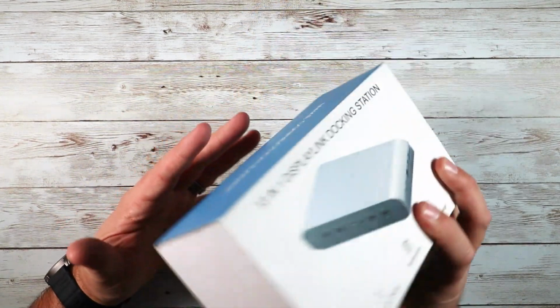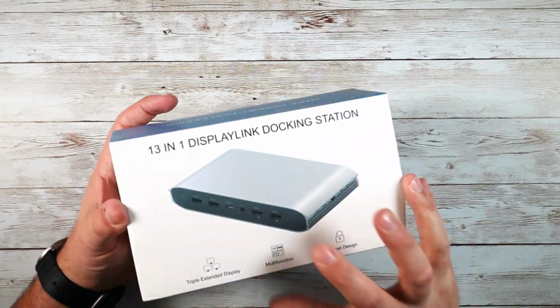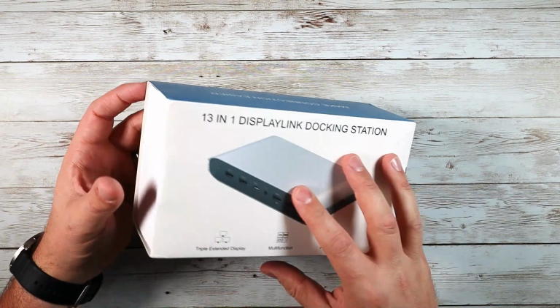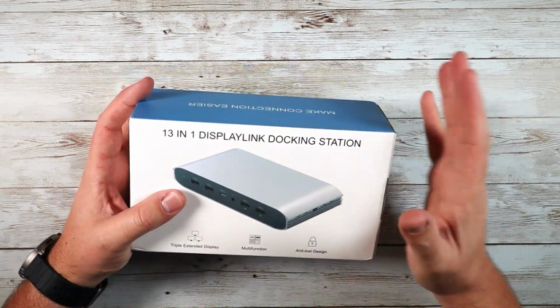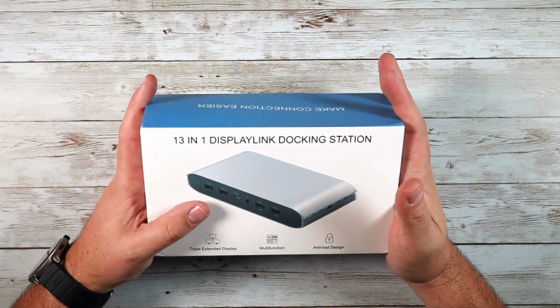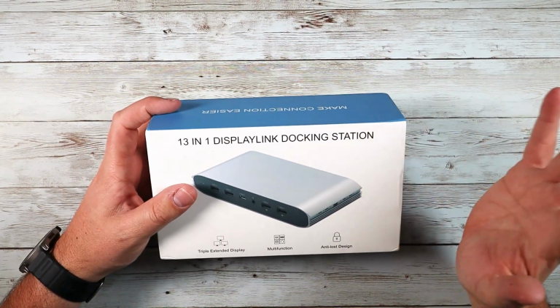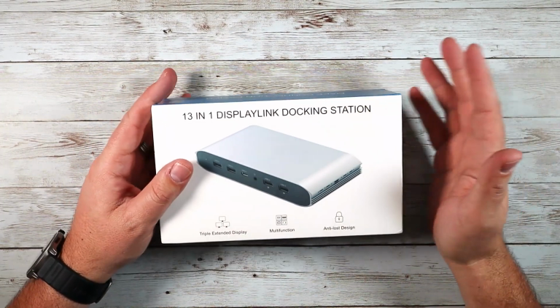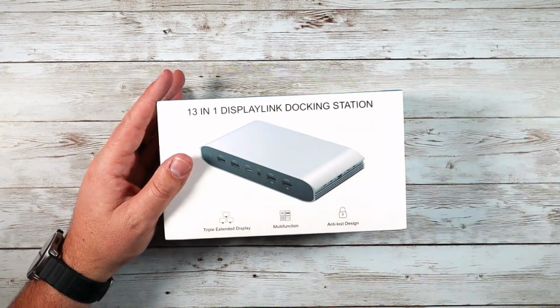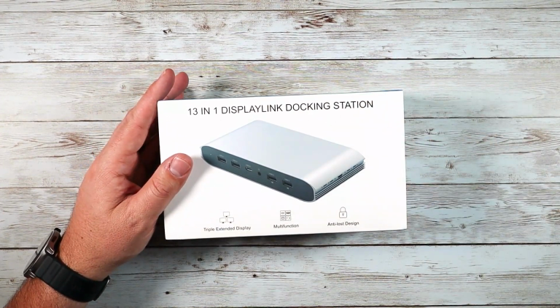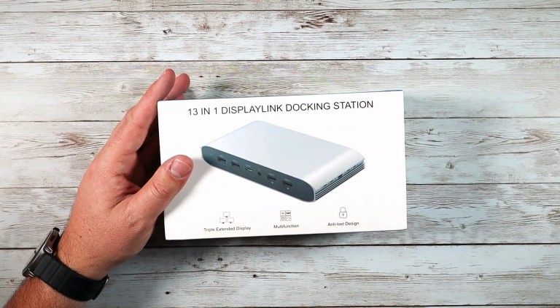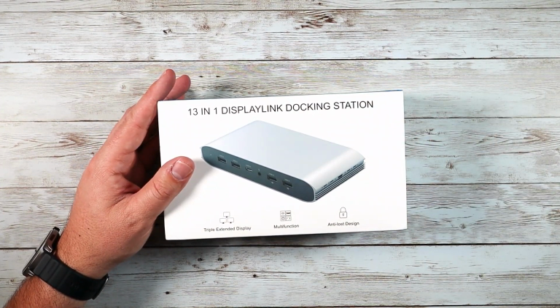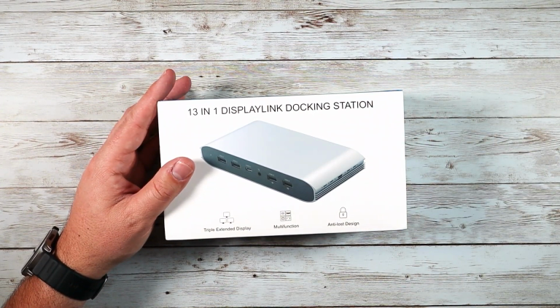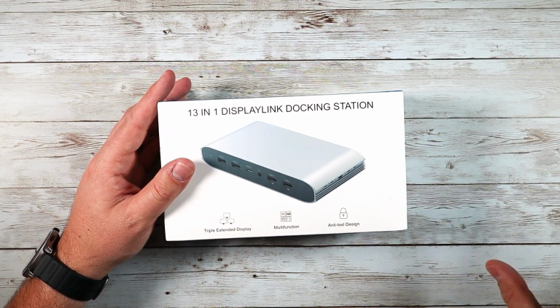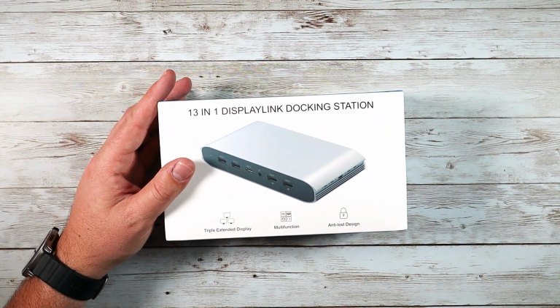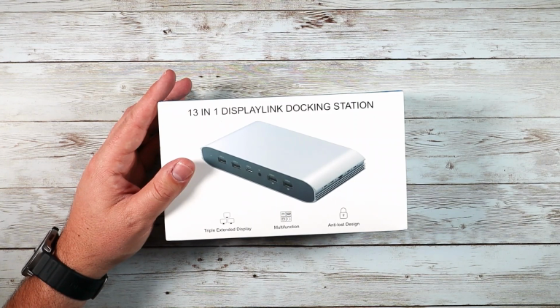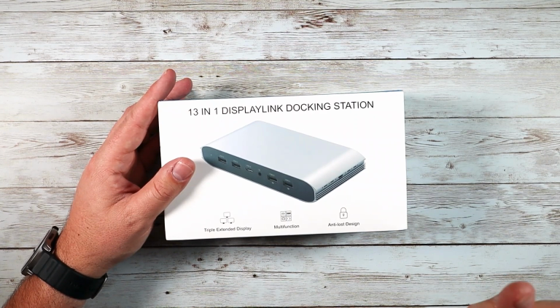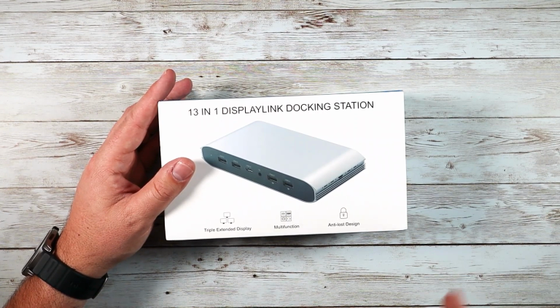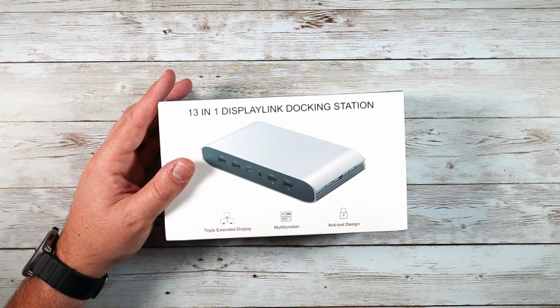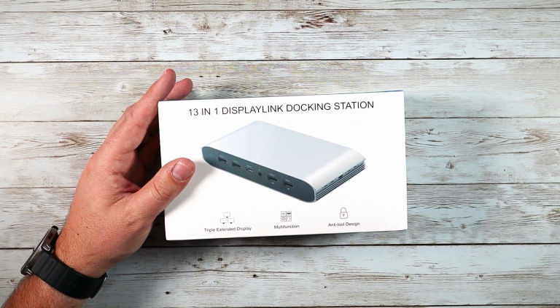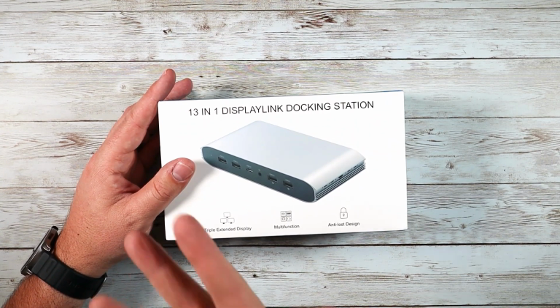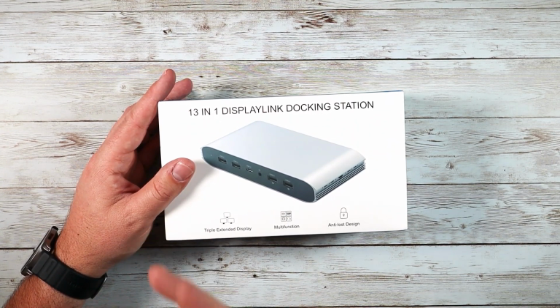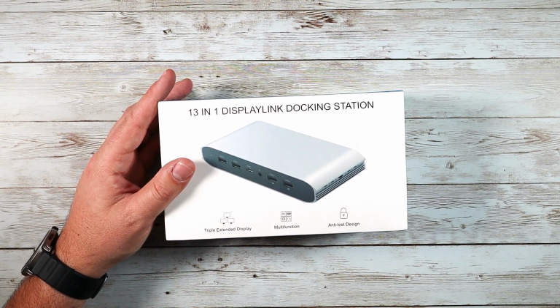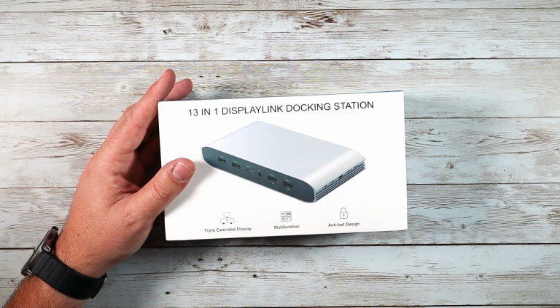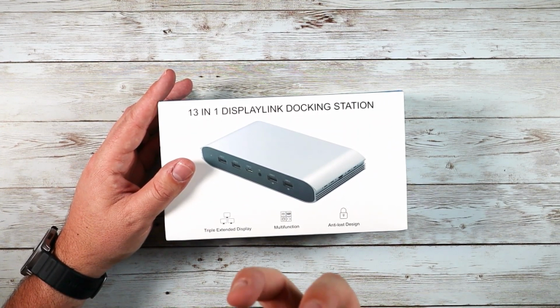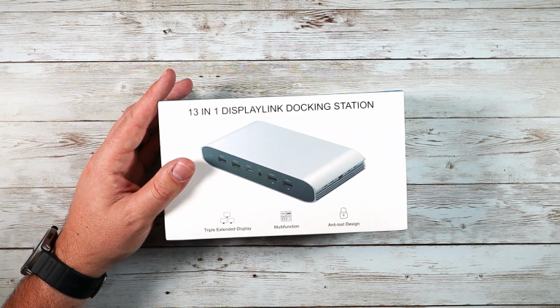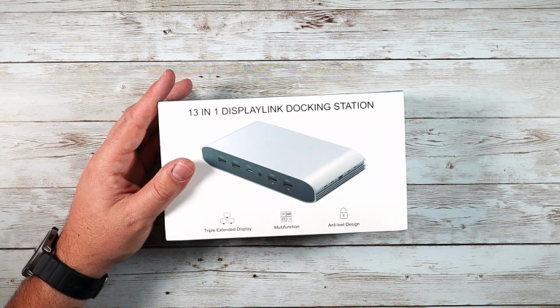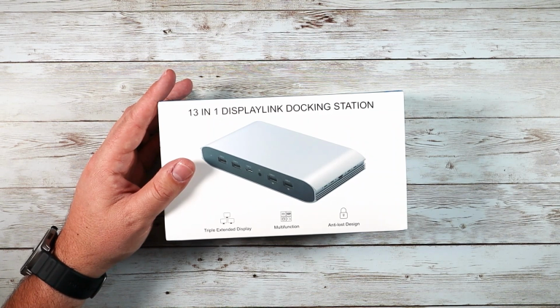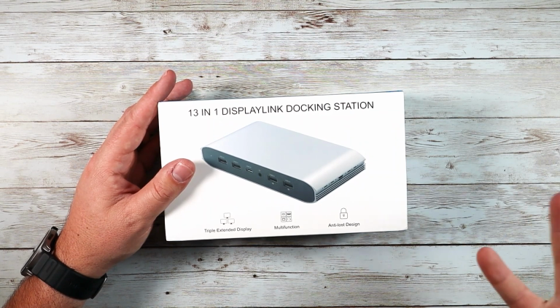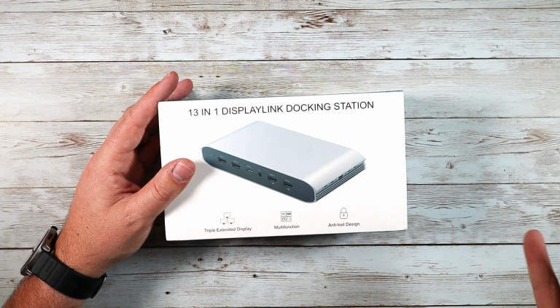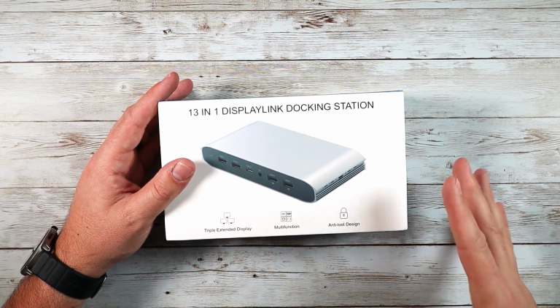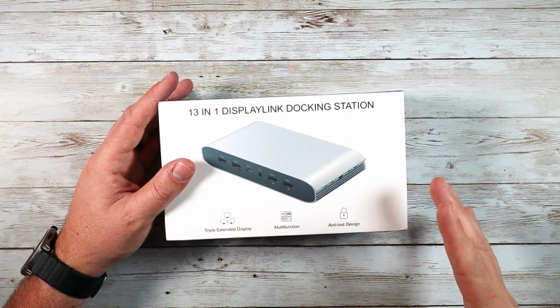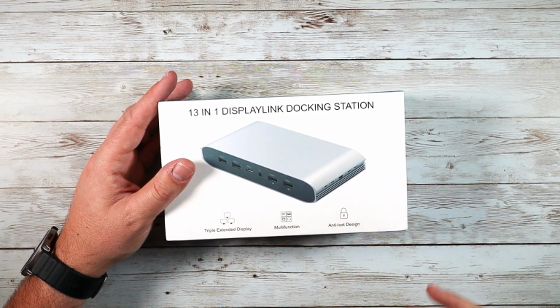These are great. If you haven't used a dock and you work at home — I work at home — I have a laptop, a PC, I have two monitors, and then my laptop is also a monitor itself. I'm trying to connect all those and everything, so you've got a lot of cable management going on under your desk.